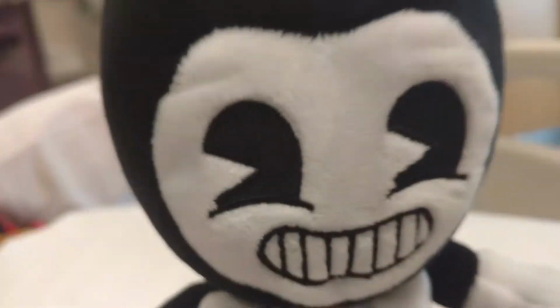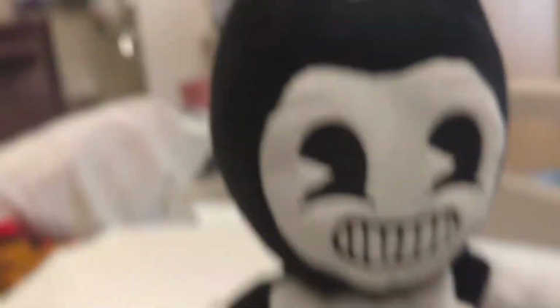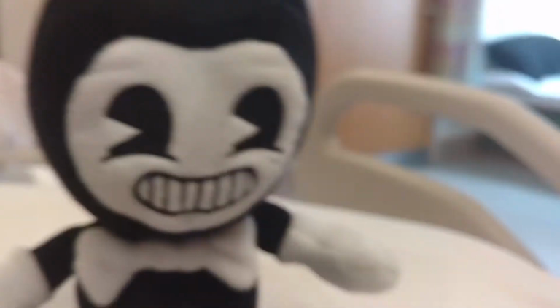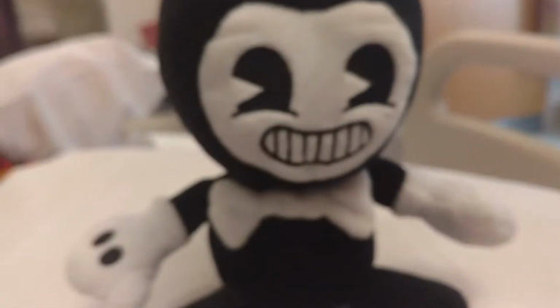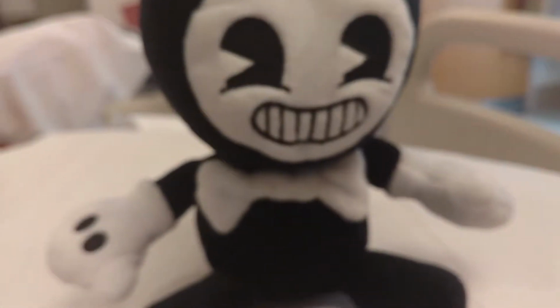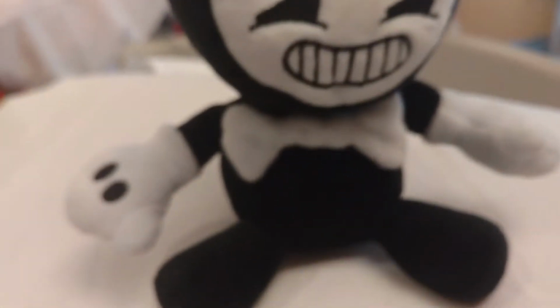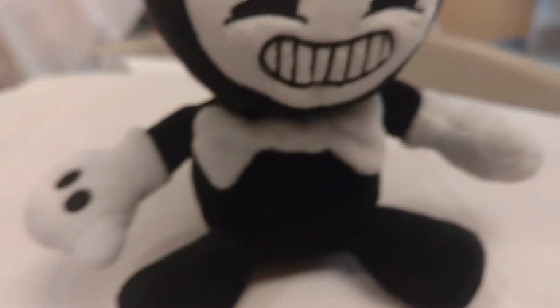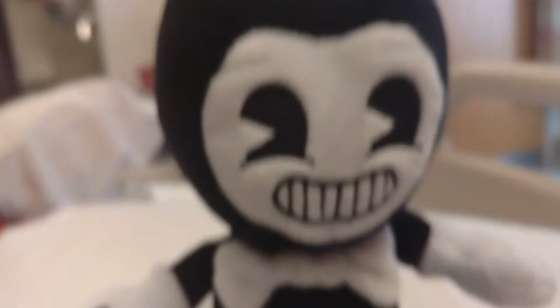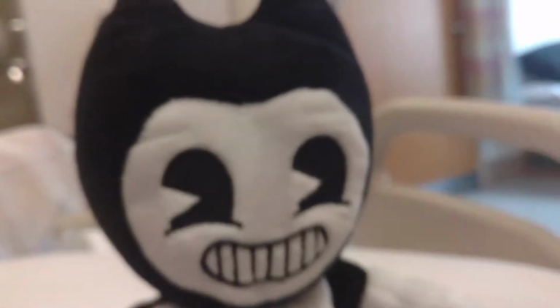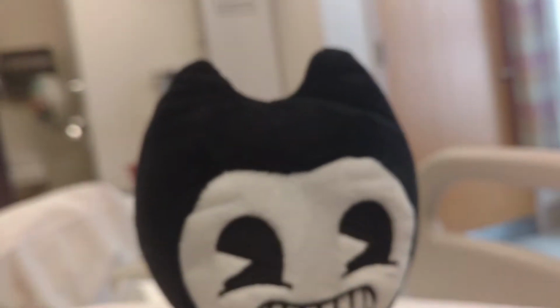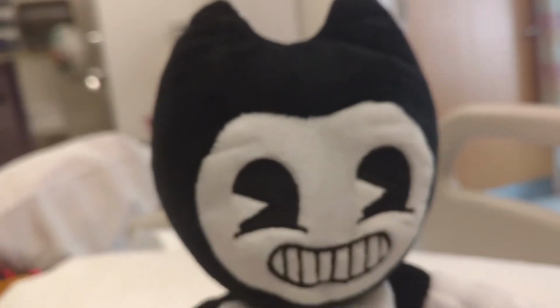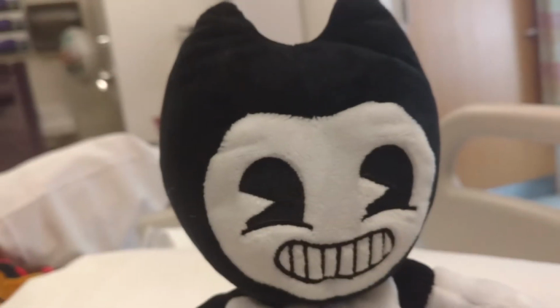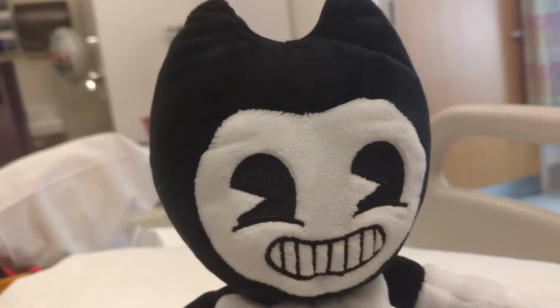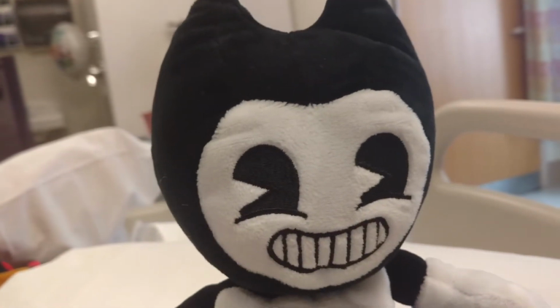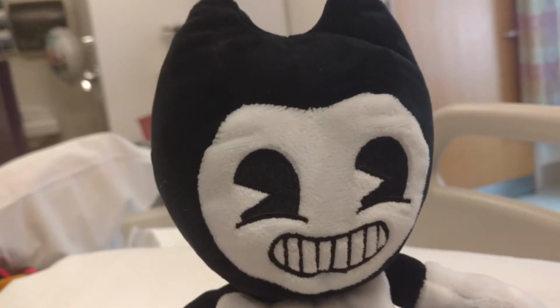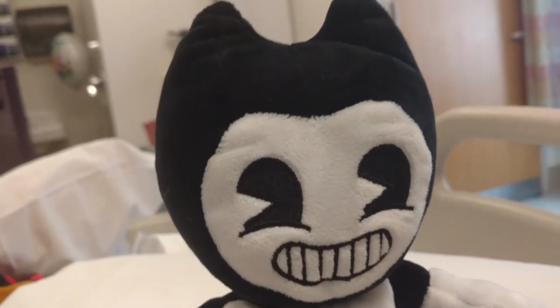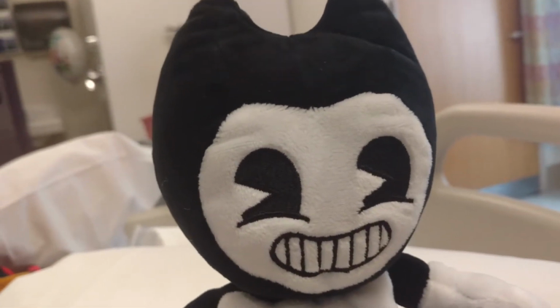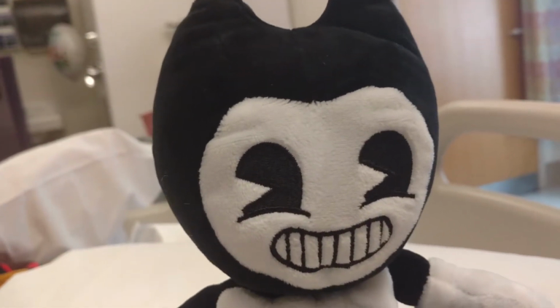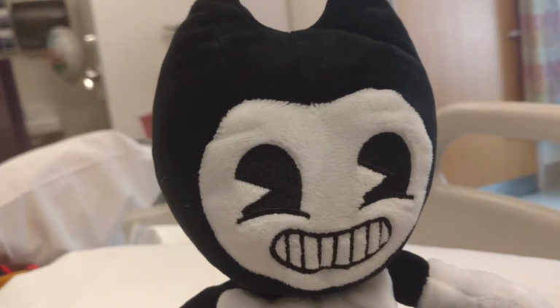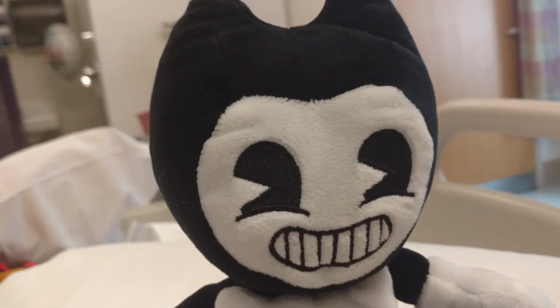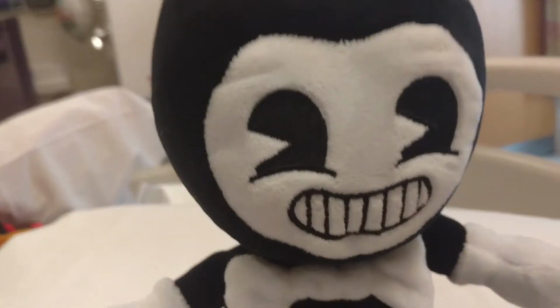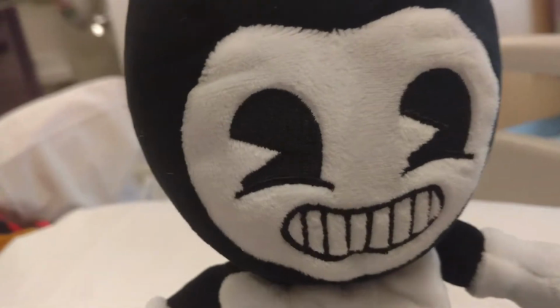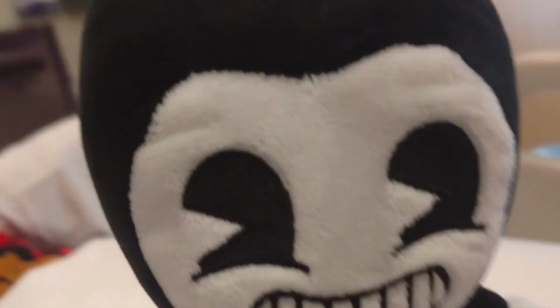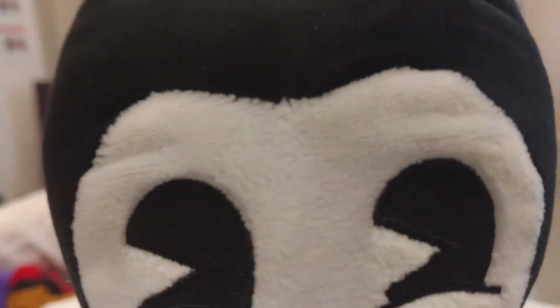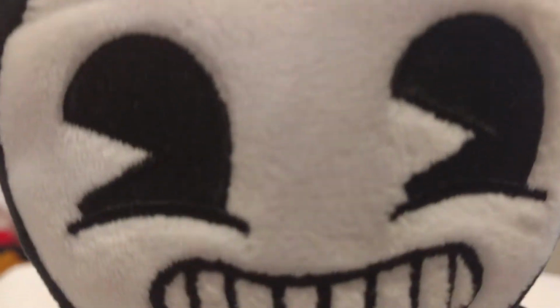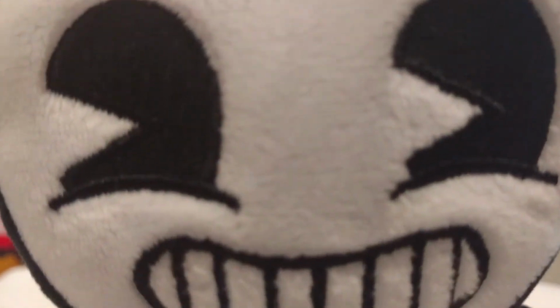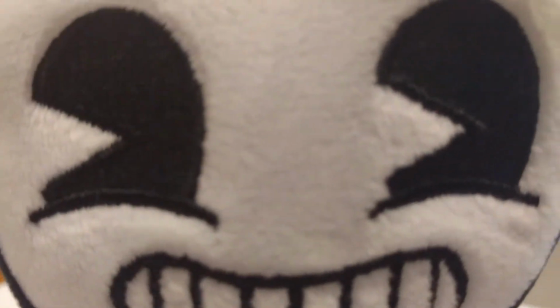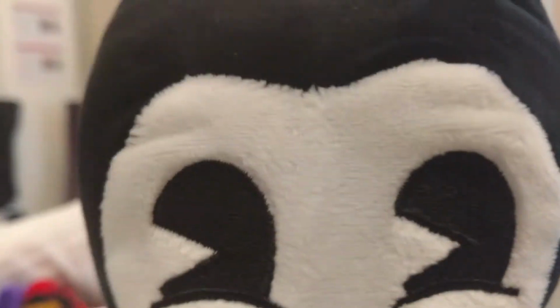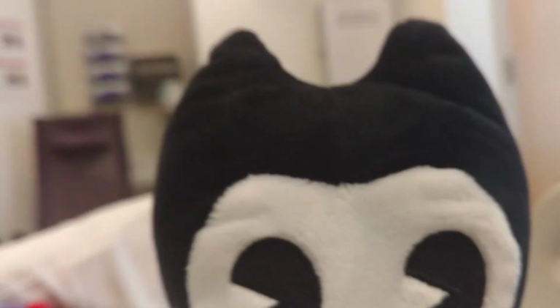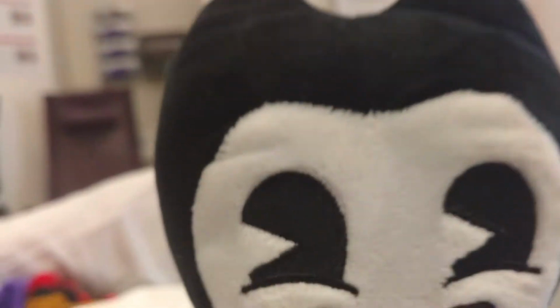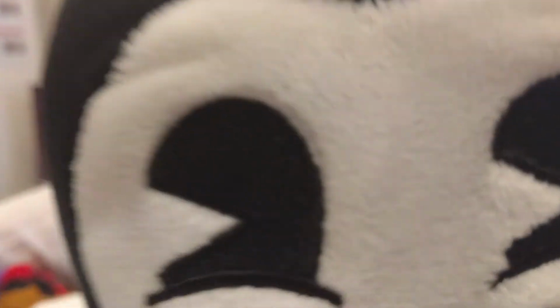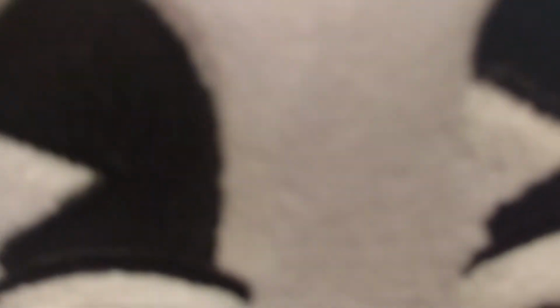I think this is super cute. I'm so excited to start using this. After my birthday, I think I'm going to start a Bendy and the Ink Machine plush series, so I hope you guys enjoy that.